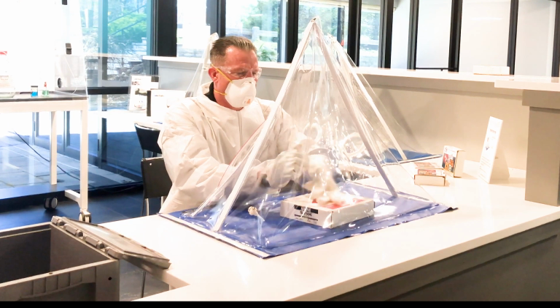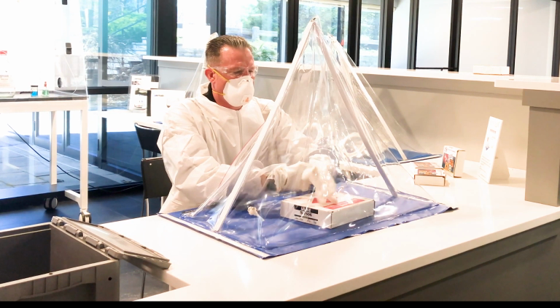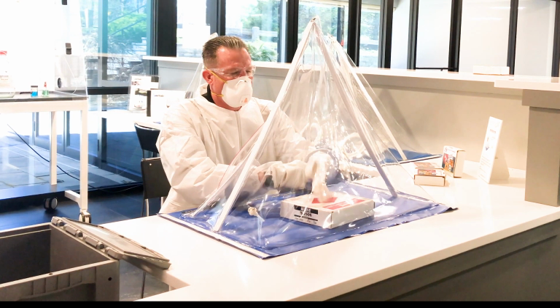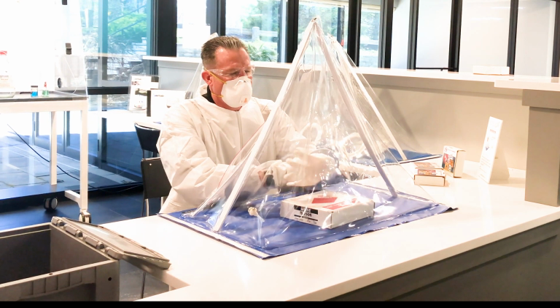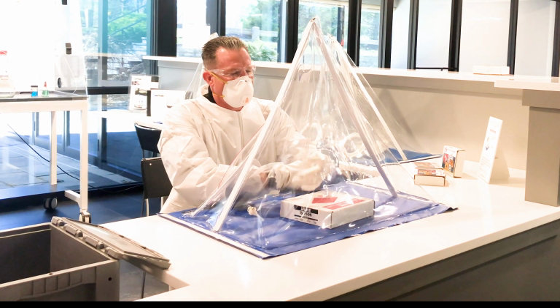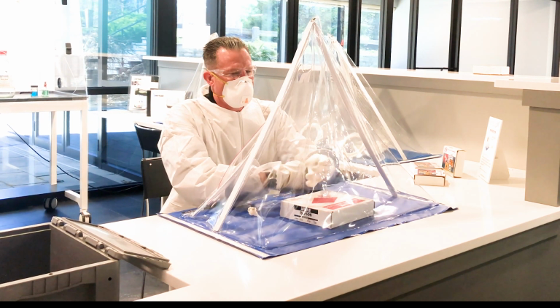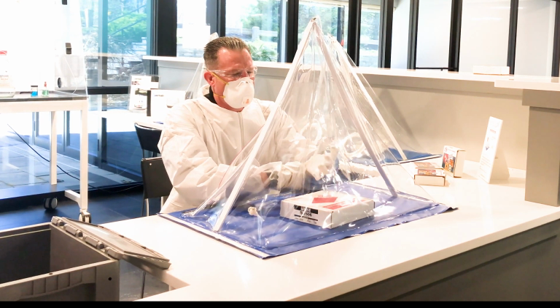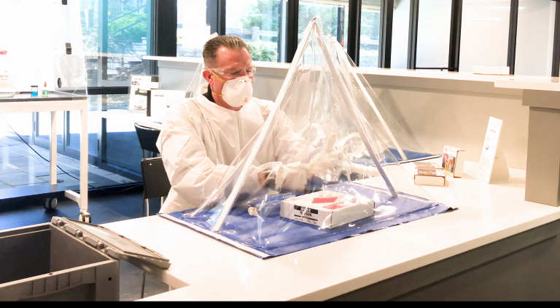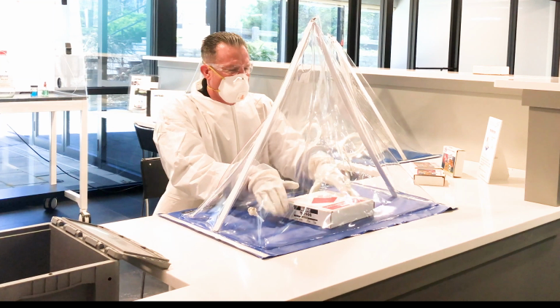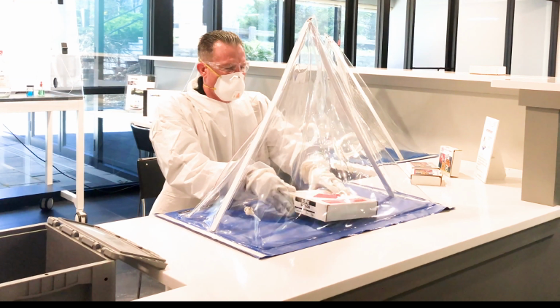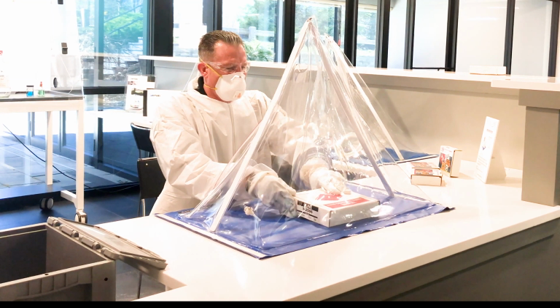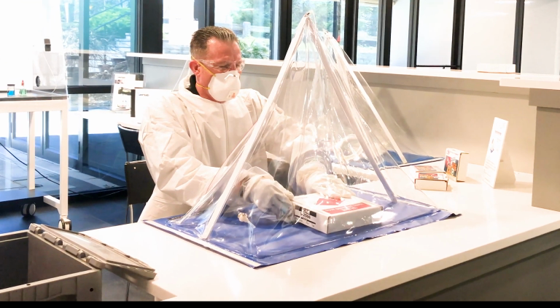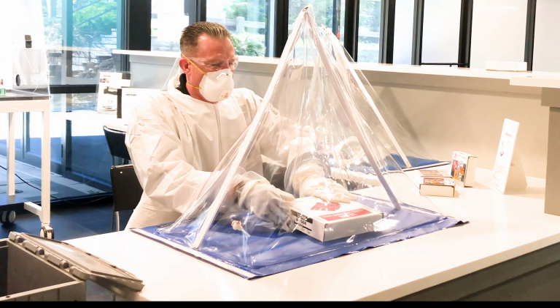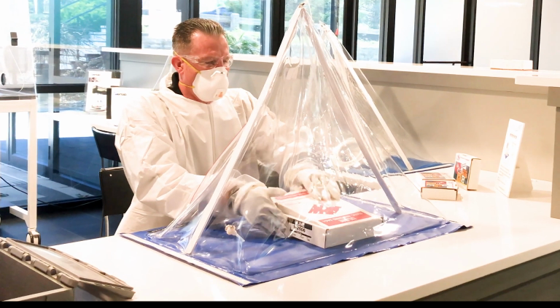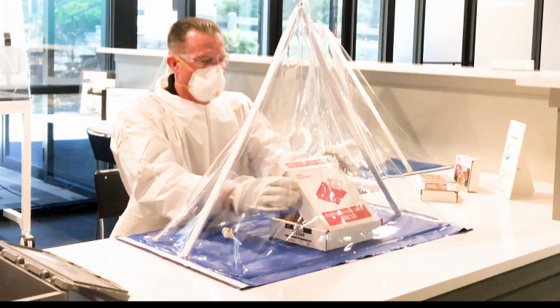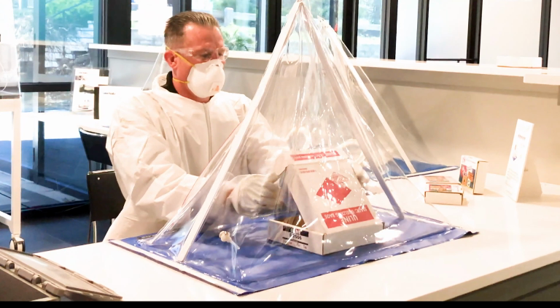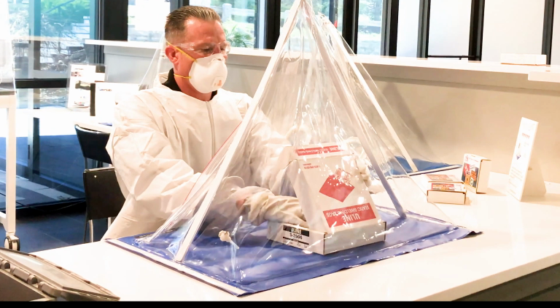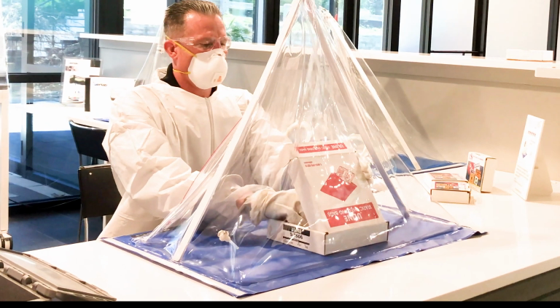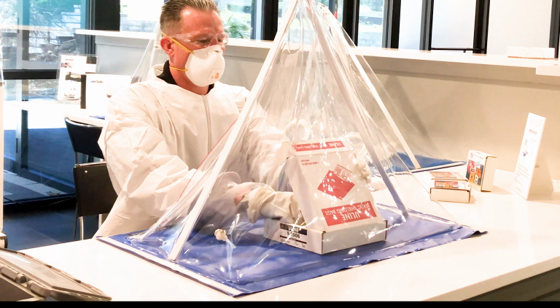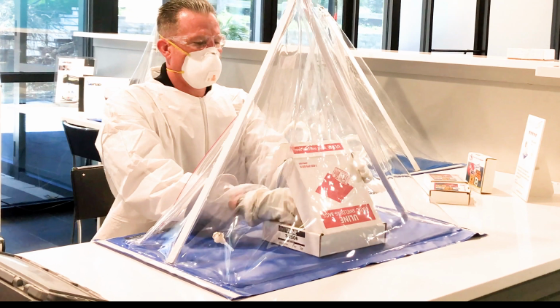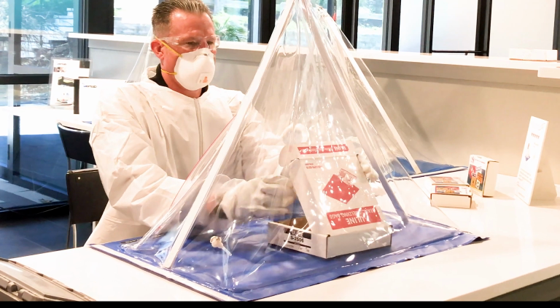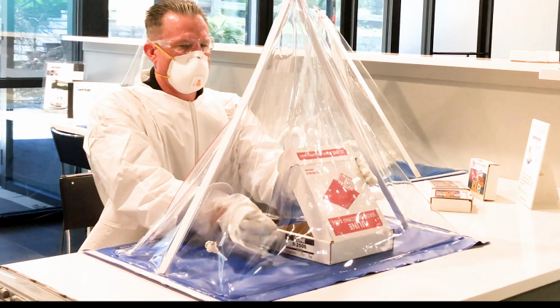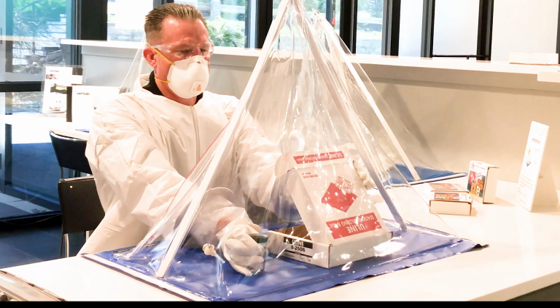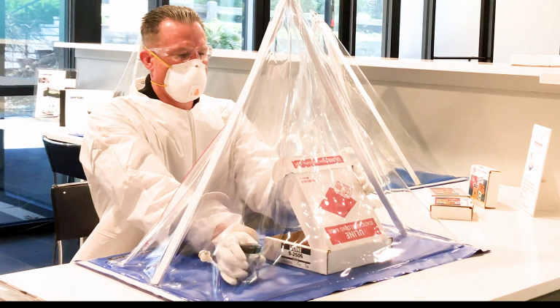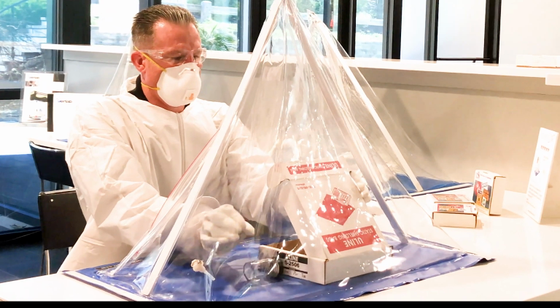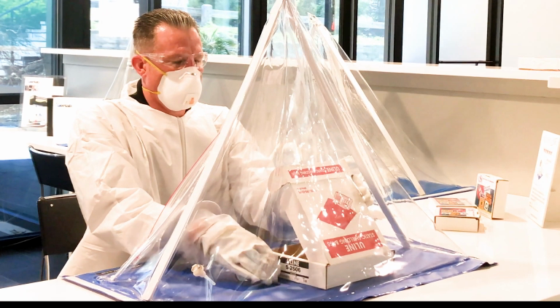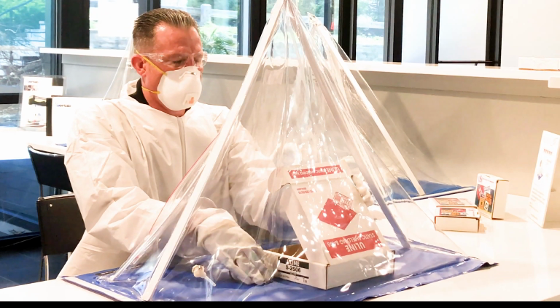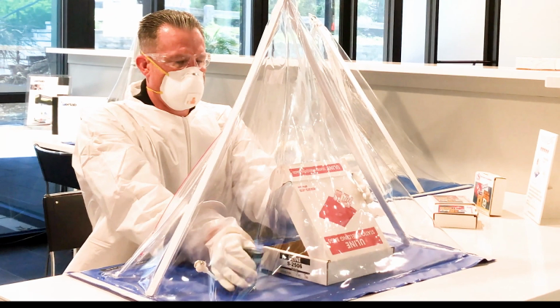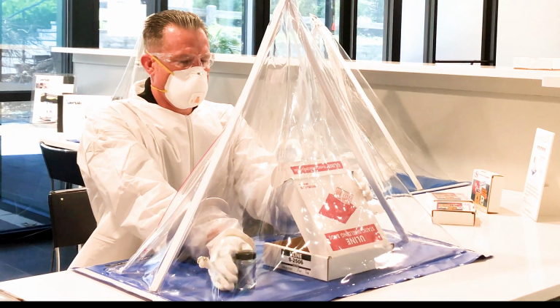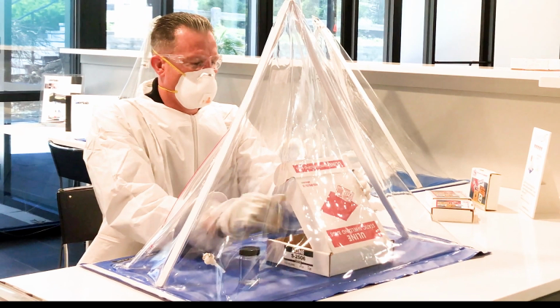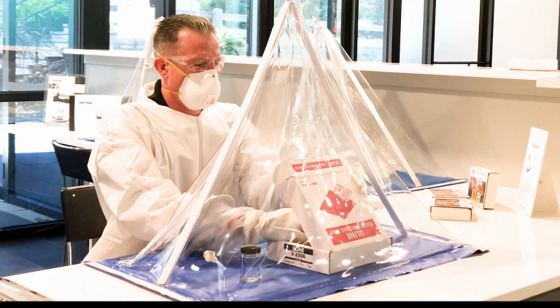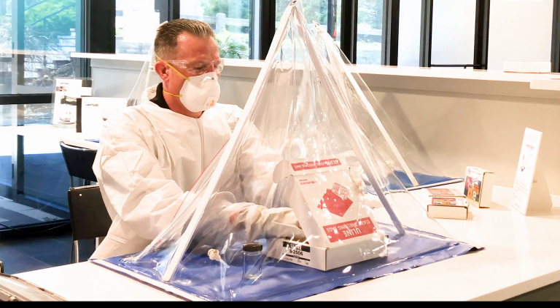an airtight chamber protecting the sample and, more importantly, the outside environment. As the risk of potential spills may occur, the pyramid will protect at all times.